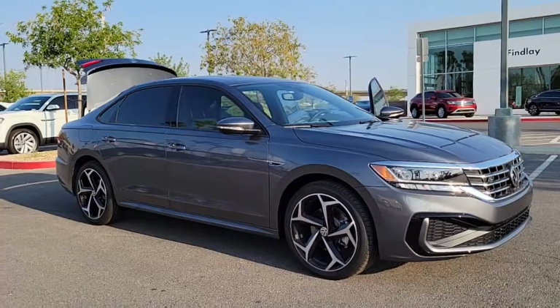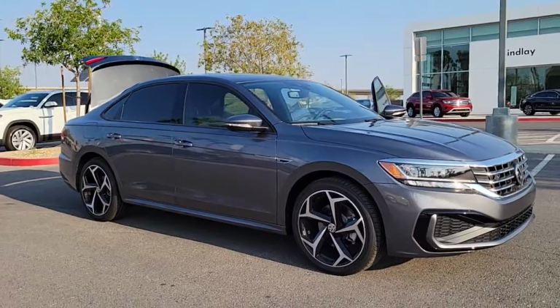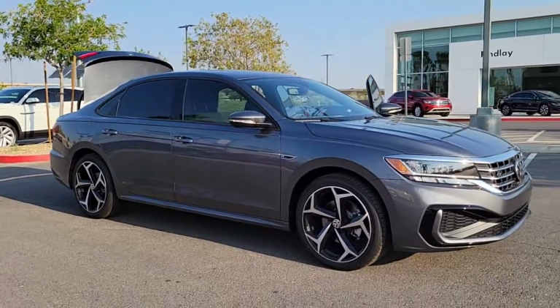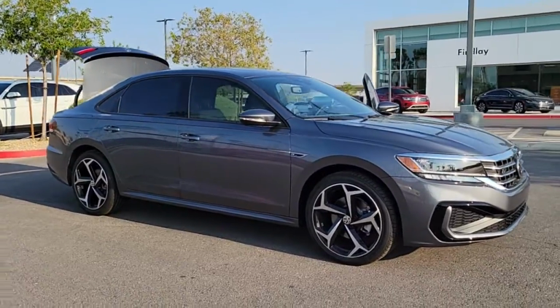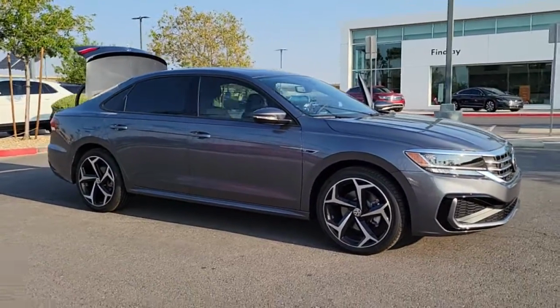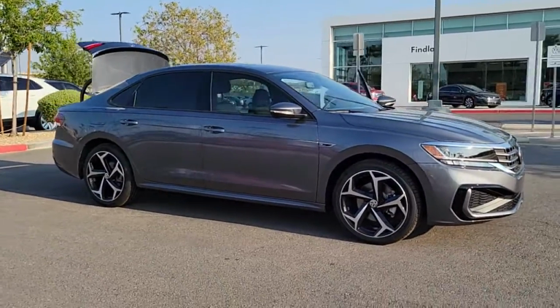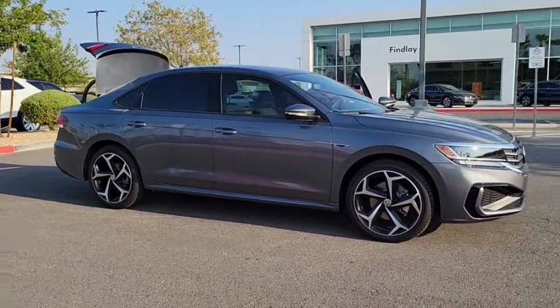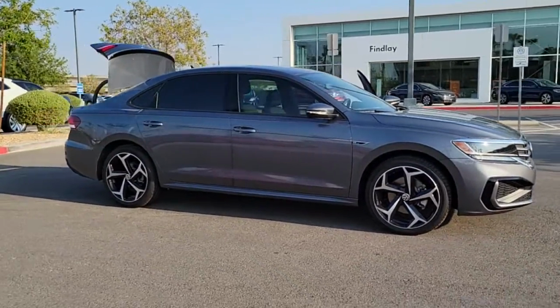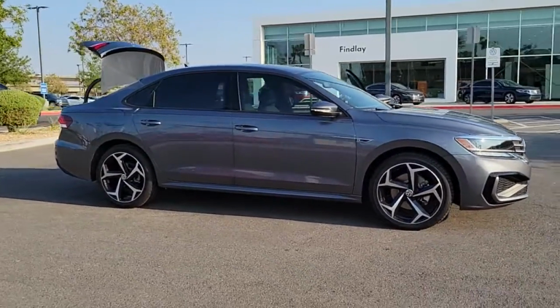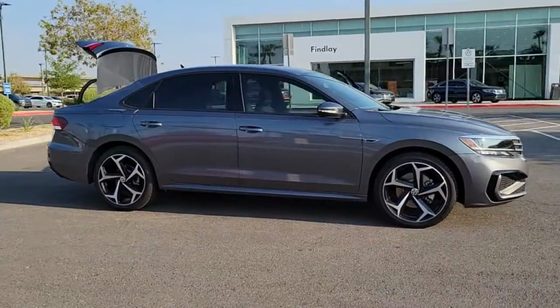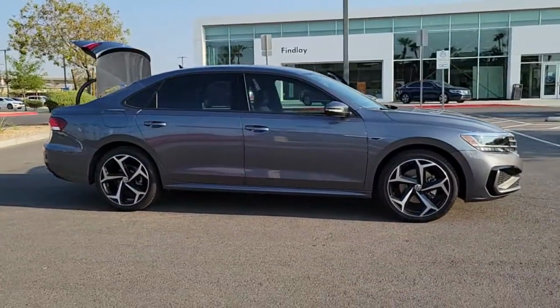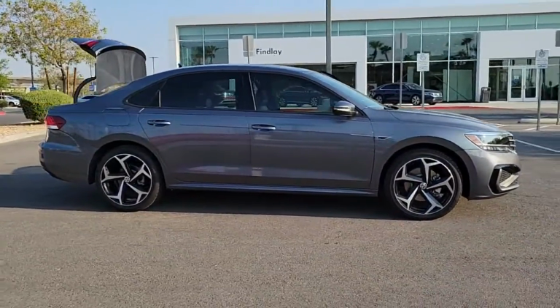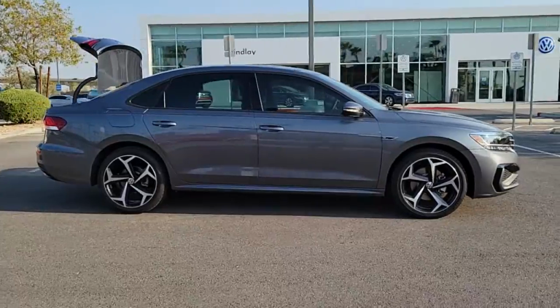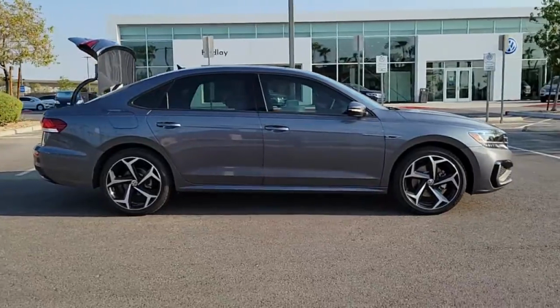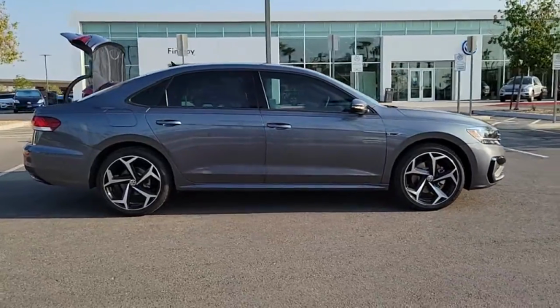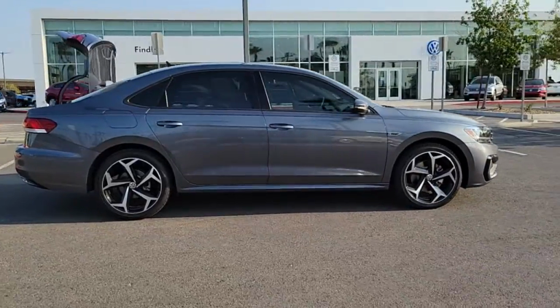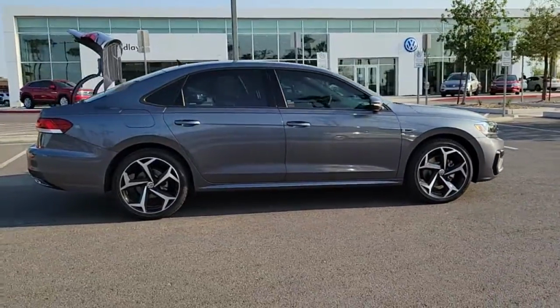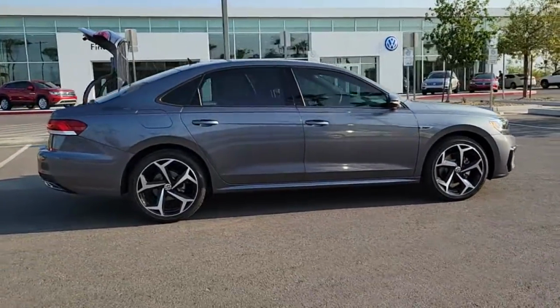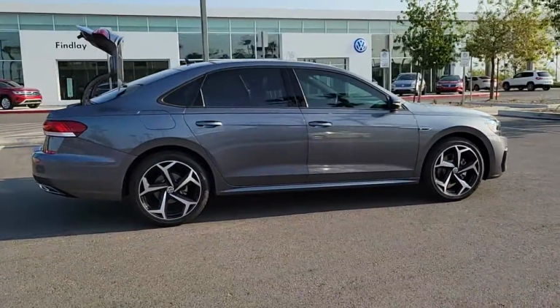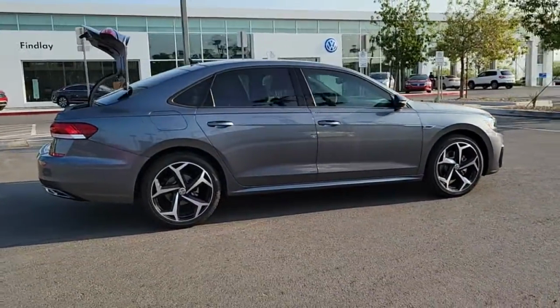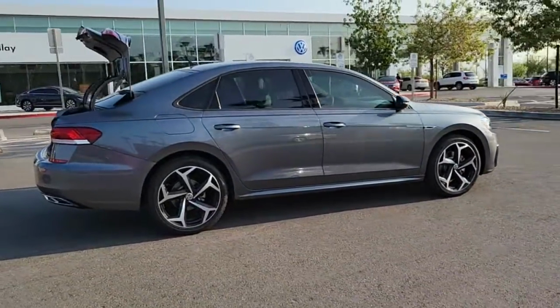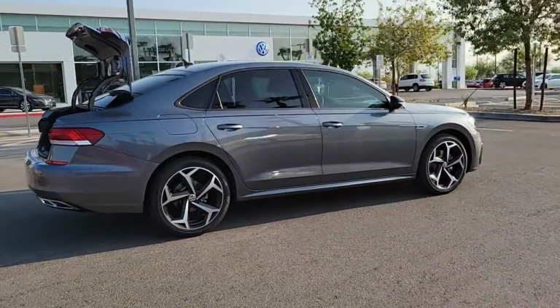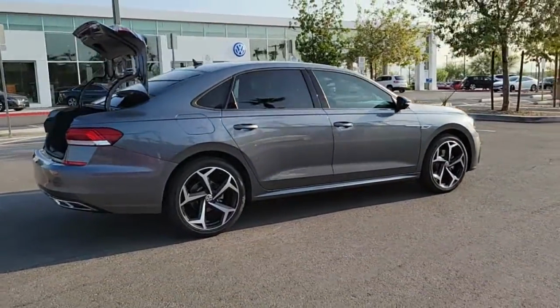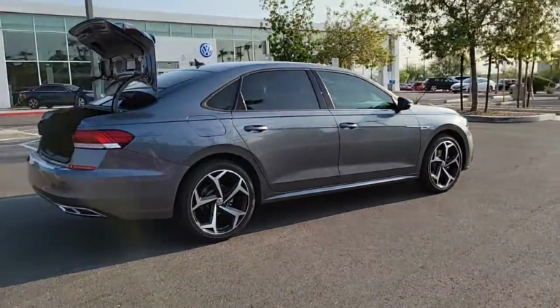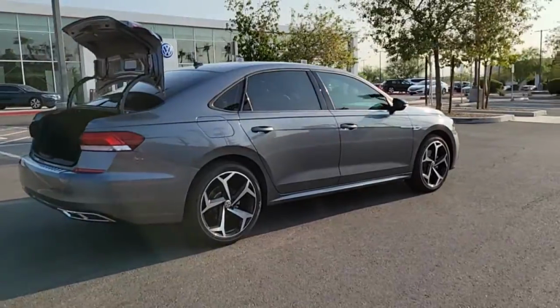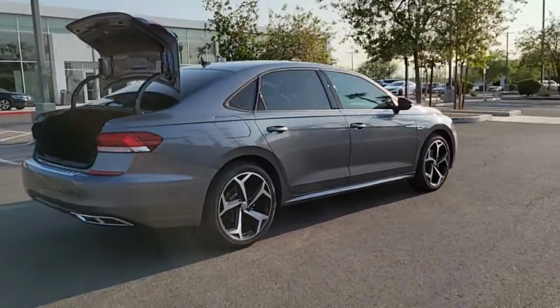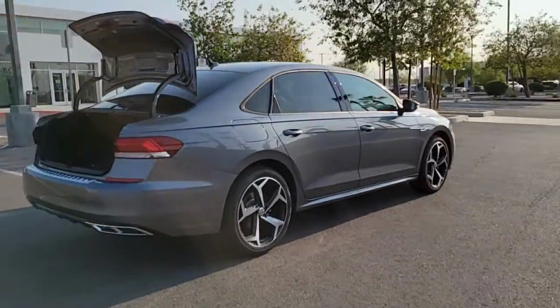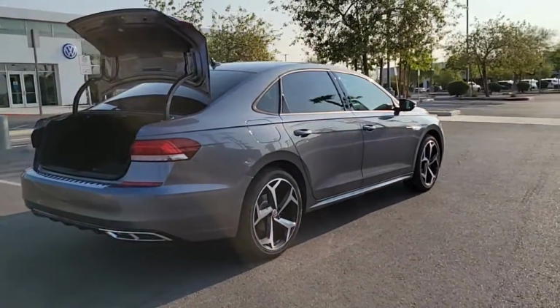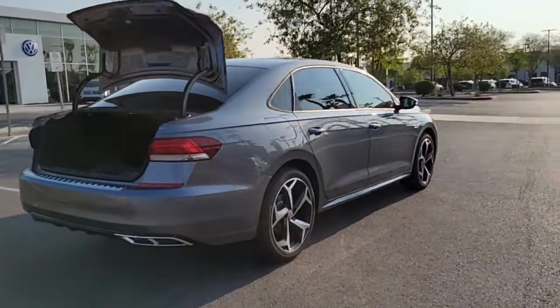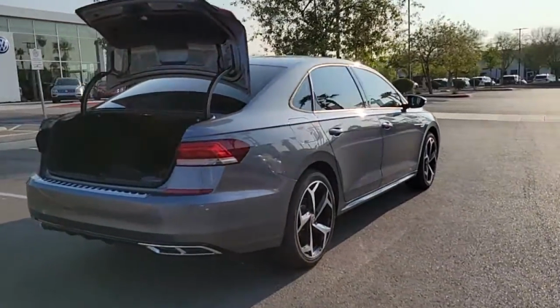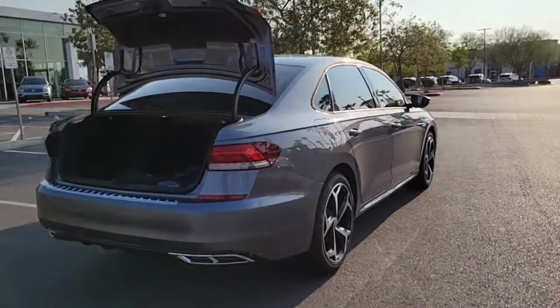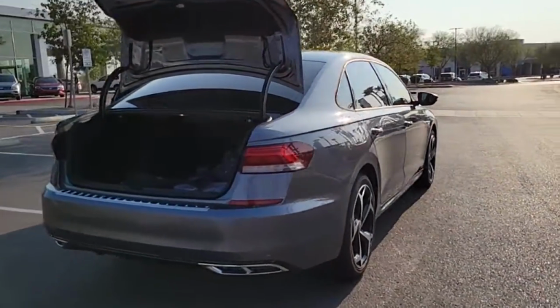Check out this 2021 Volkswagen Passat. Here's a well-designed Passat, the mid-sized sedan that delivers everything your family needs, plus a large dollop of driving pleasure for you. Feel secure and confident and enjoy the ride.